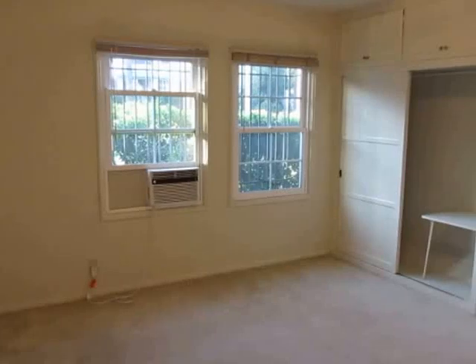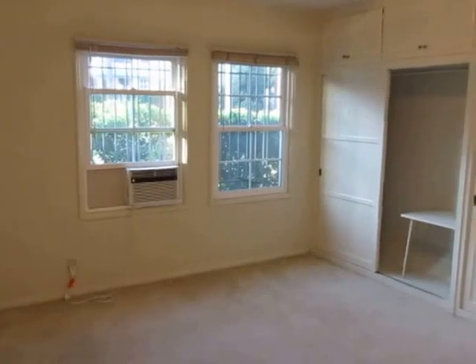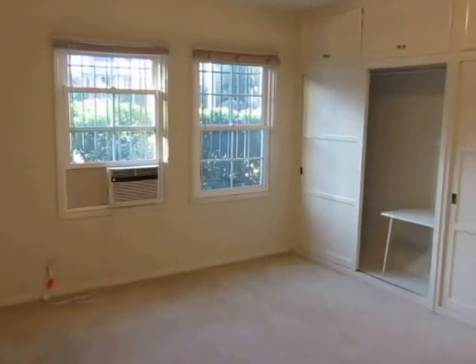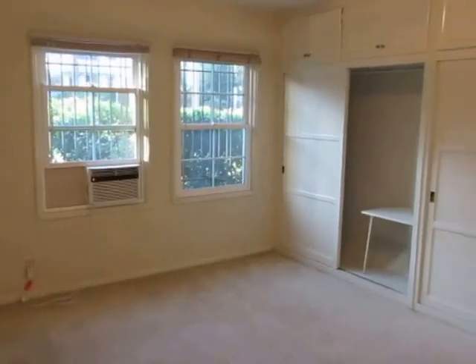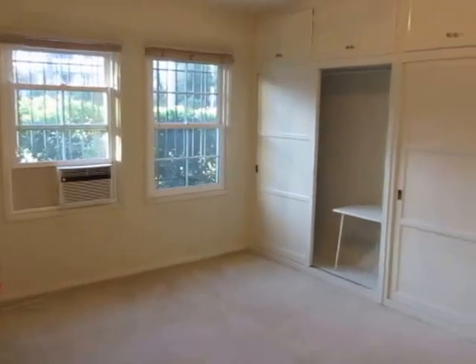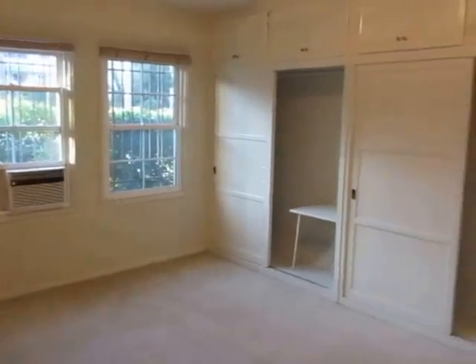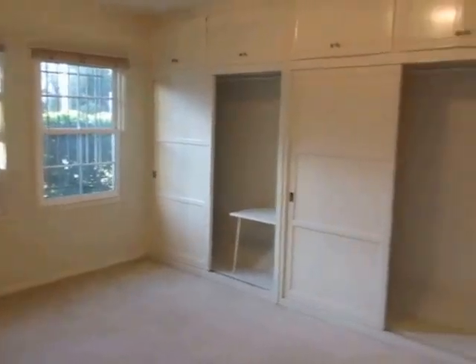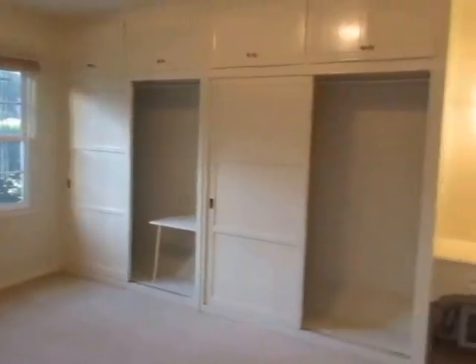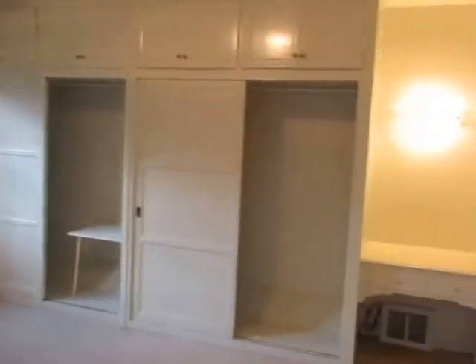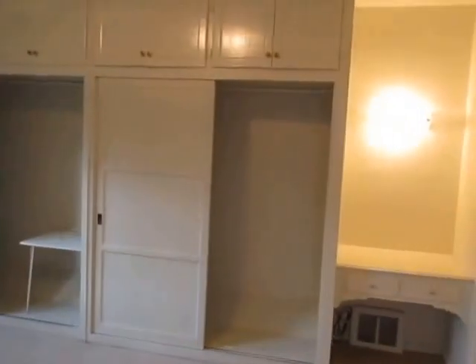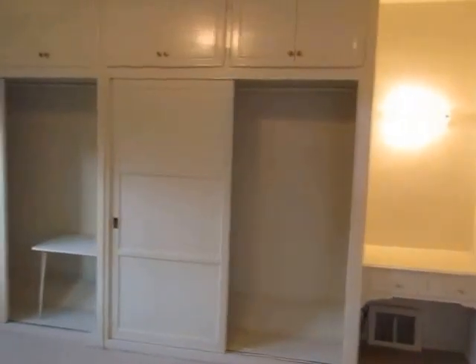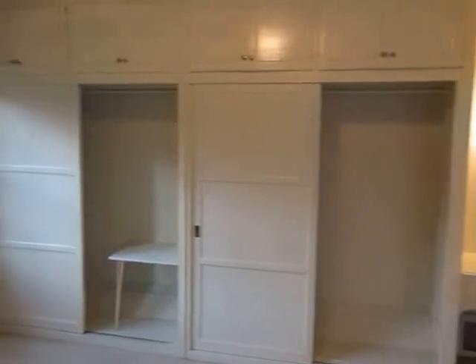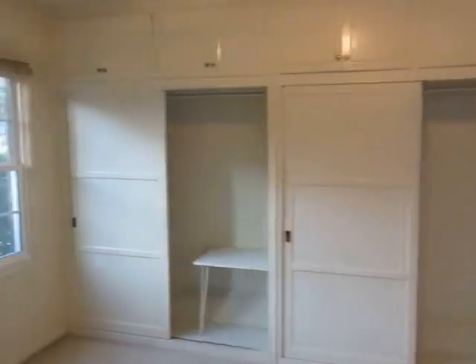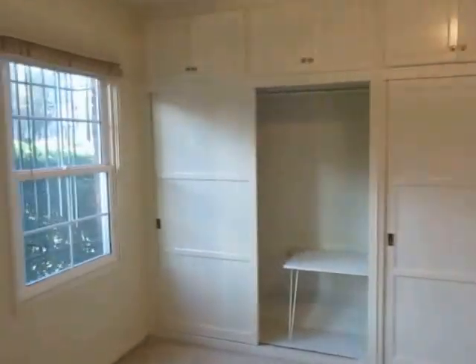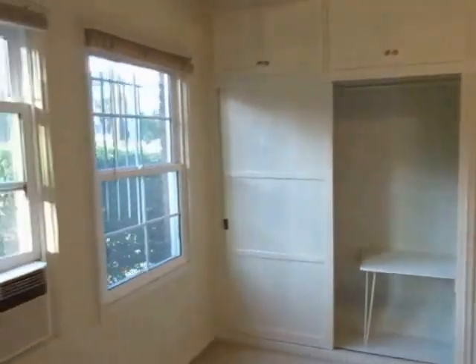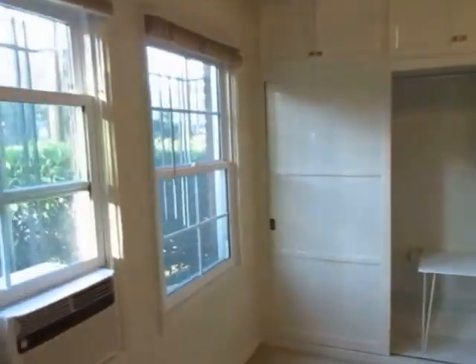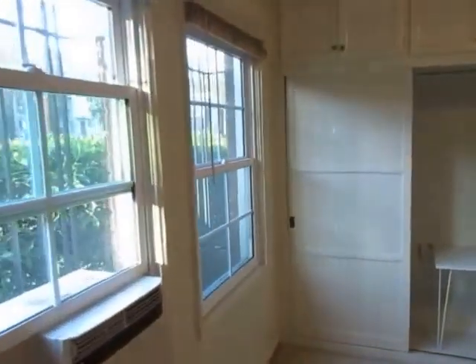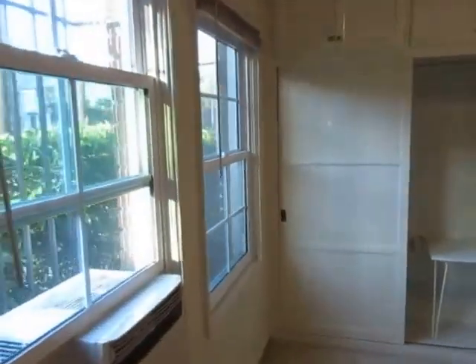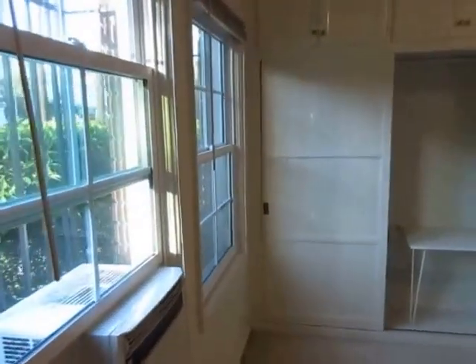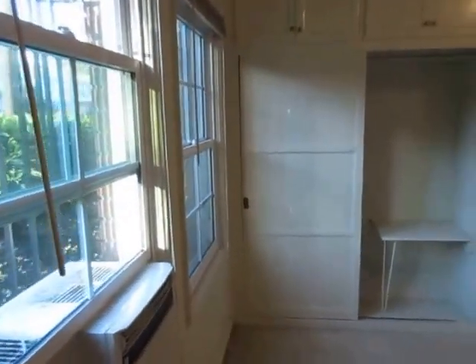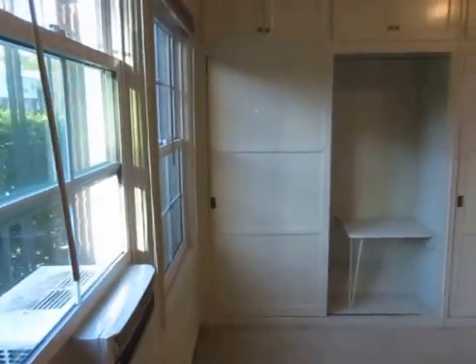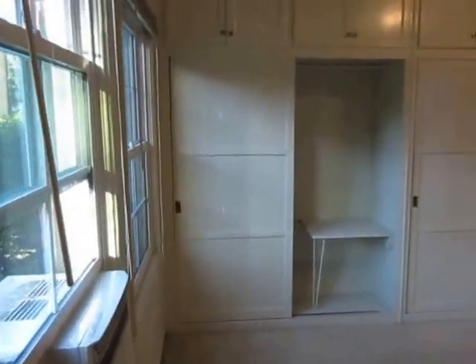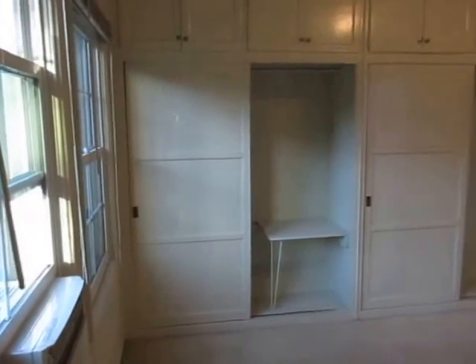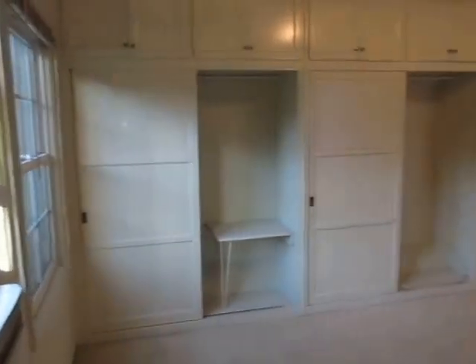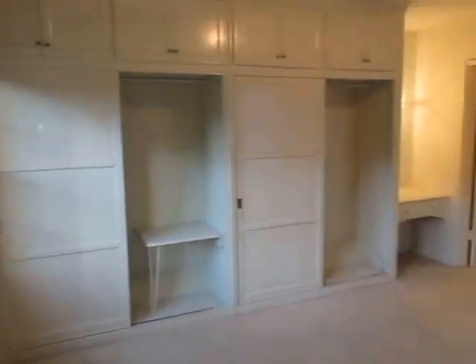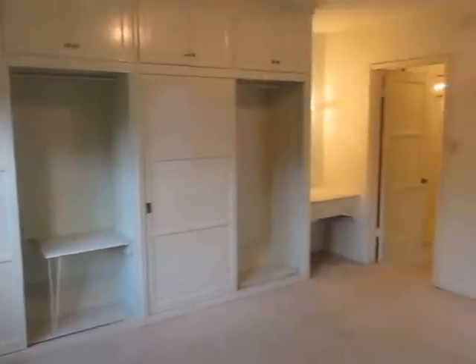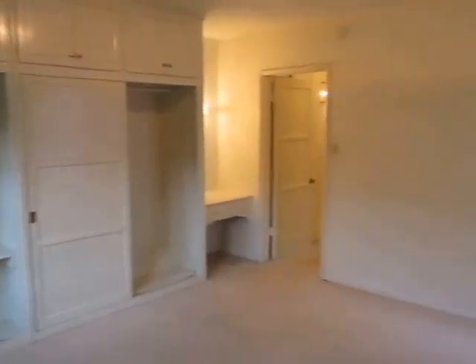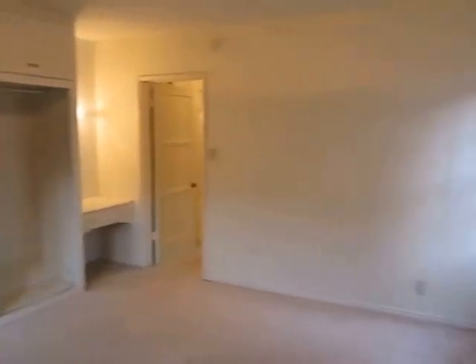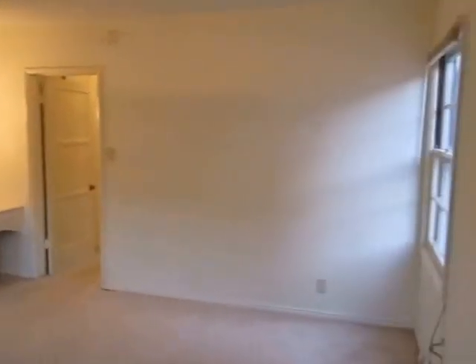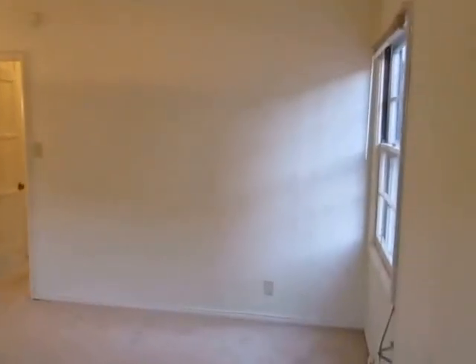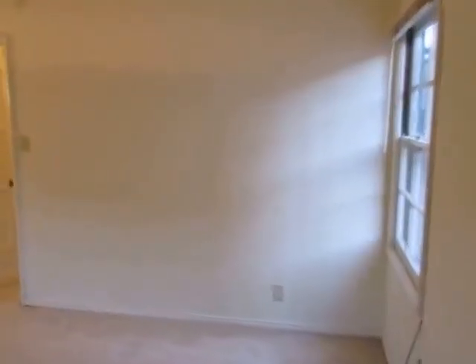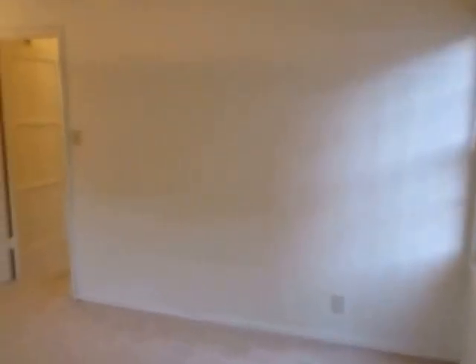This video is for a very spacious one-bedroom one-bath apartment located in Los Angeles, California. It's in a fantastic Hollywood location just by Runyon Canyon.